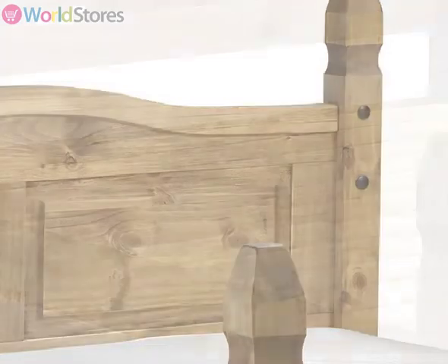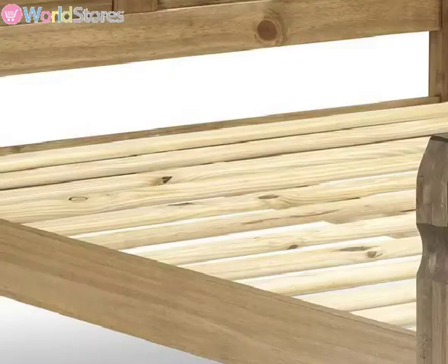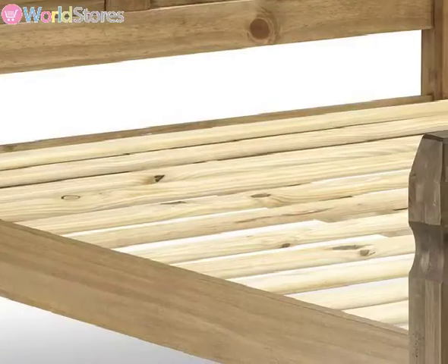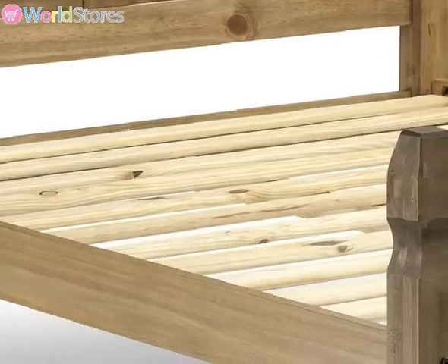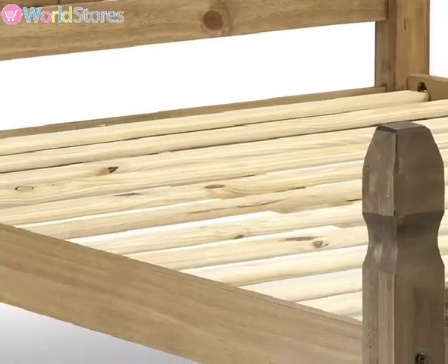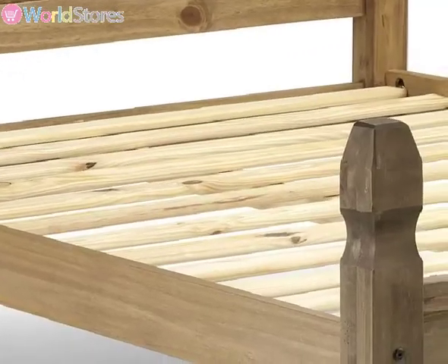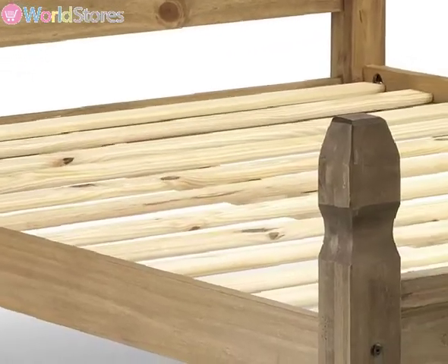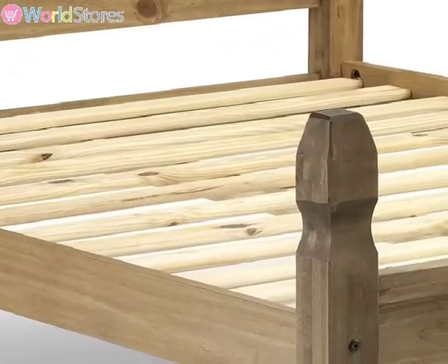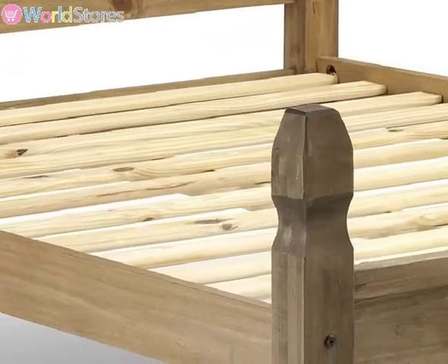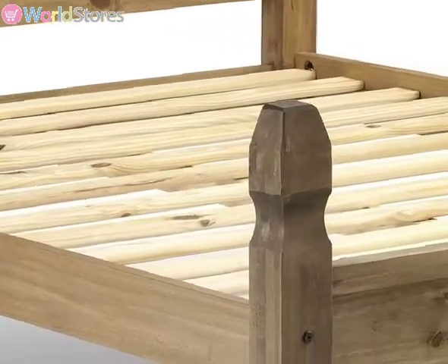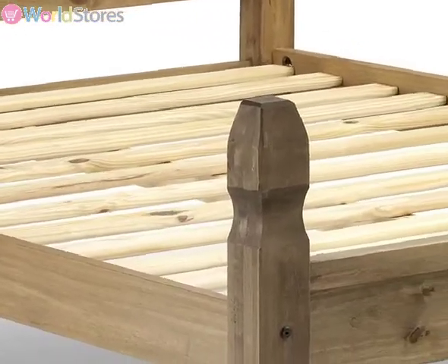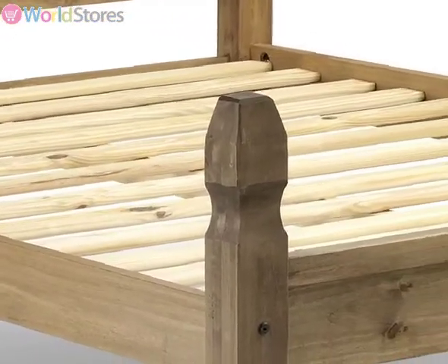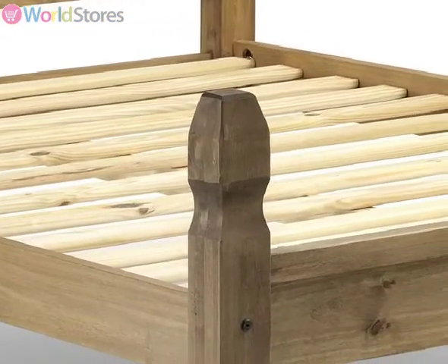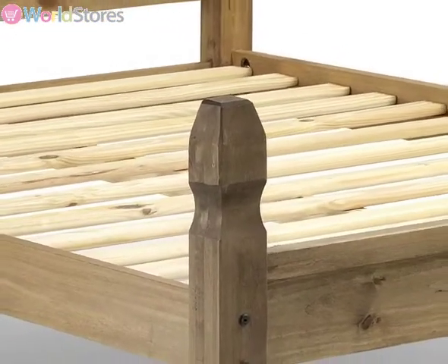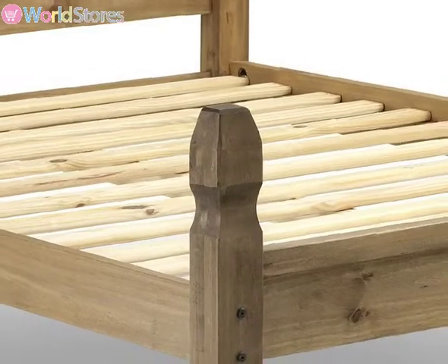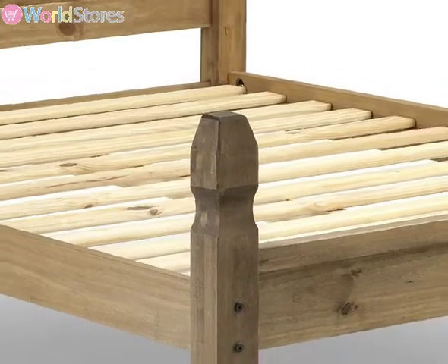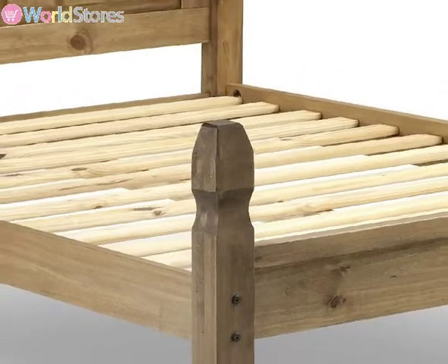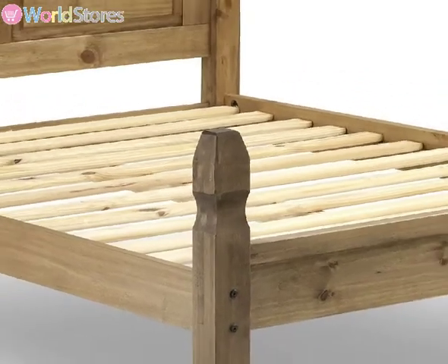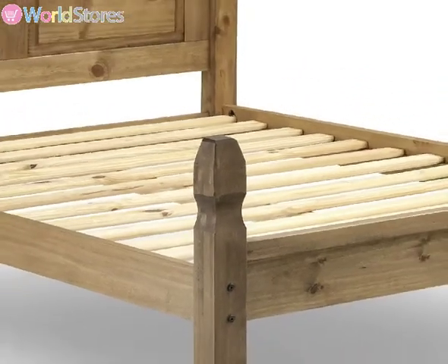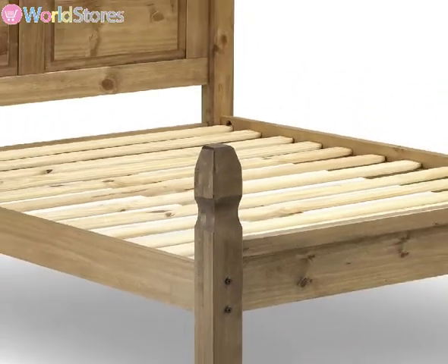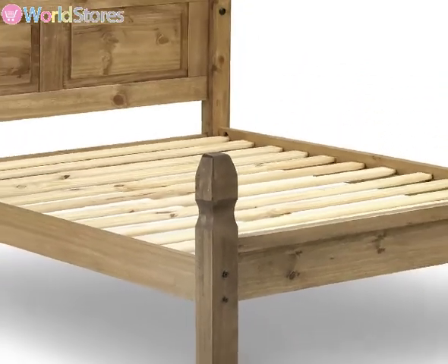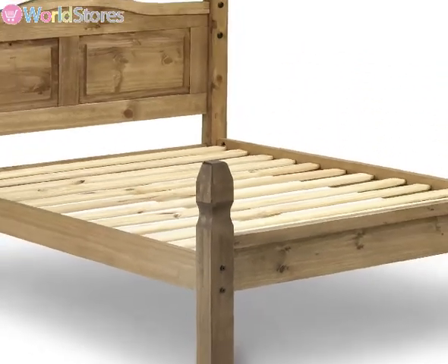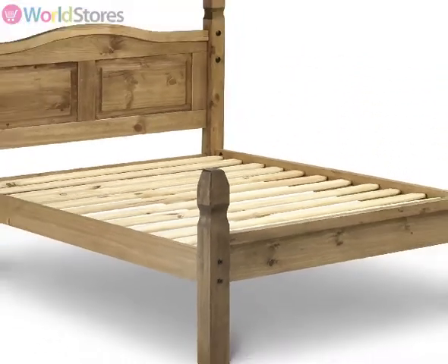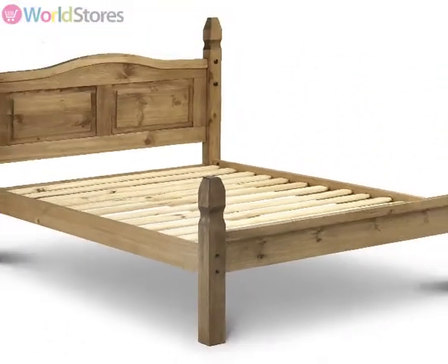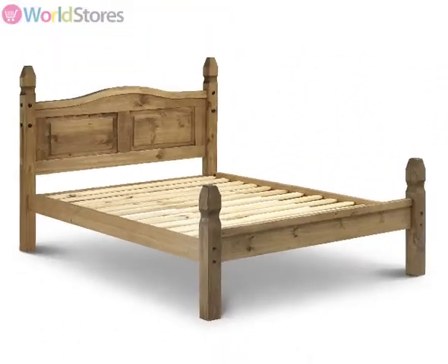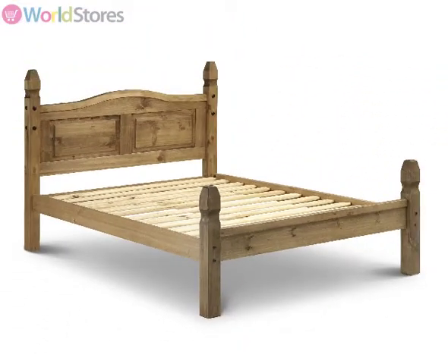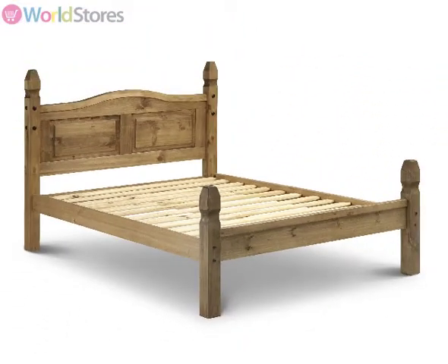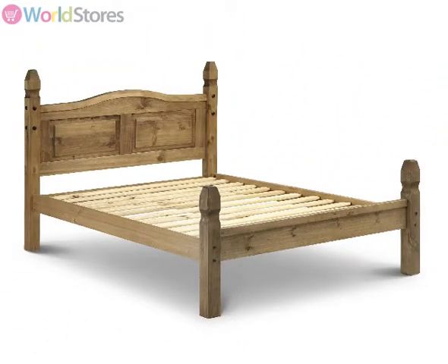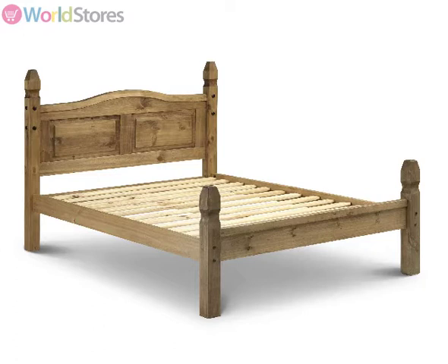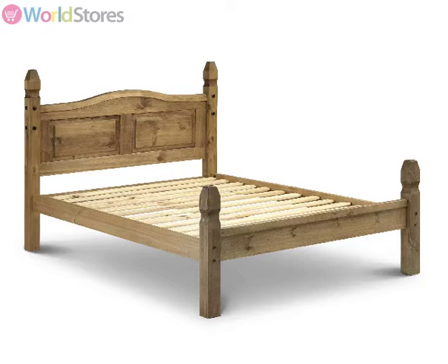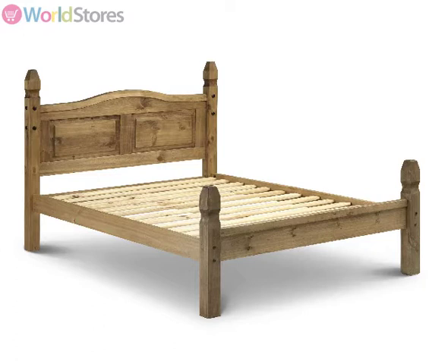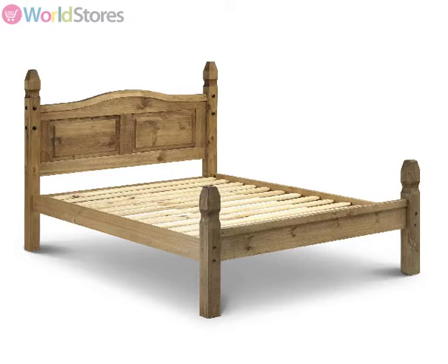A slatted wooden base allows air to circulate around the mattress, helping to keep it fresh and hygienic. Generous under-bed storage space provides you with extra room to stow away larger items.